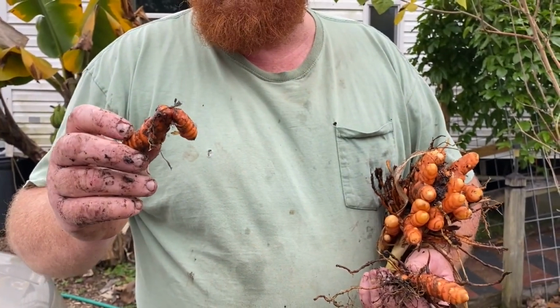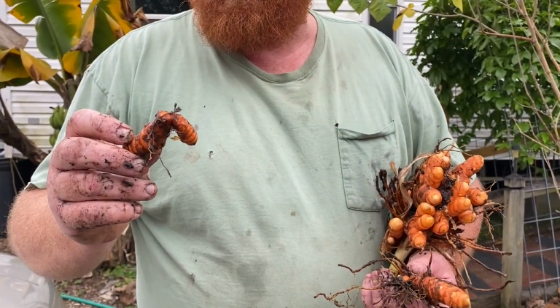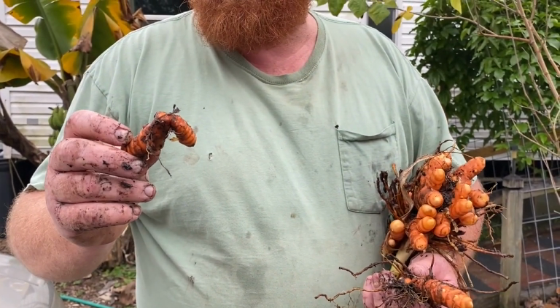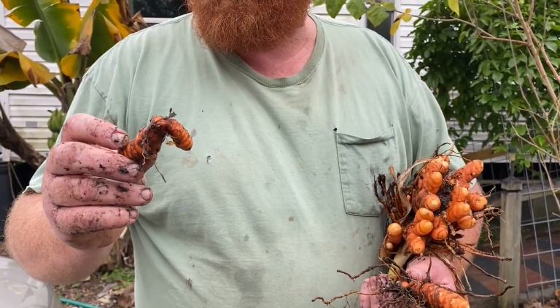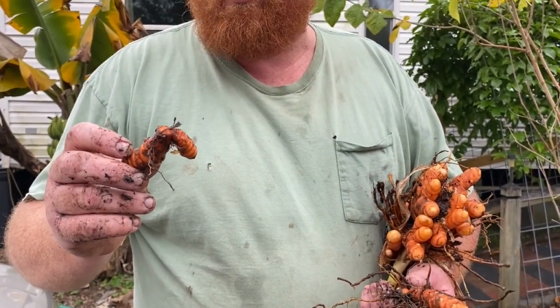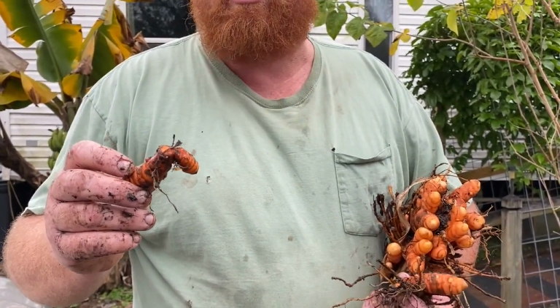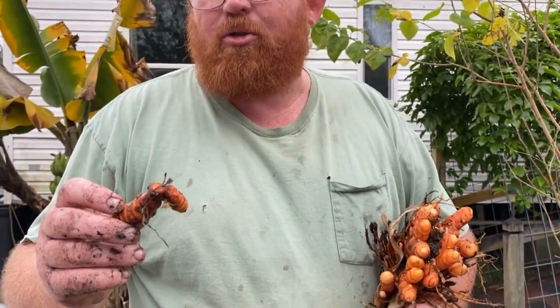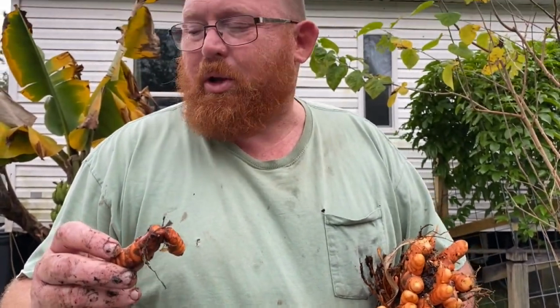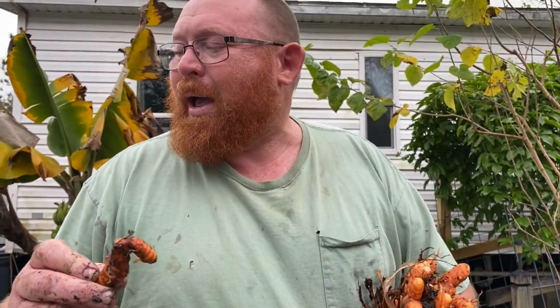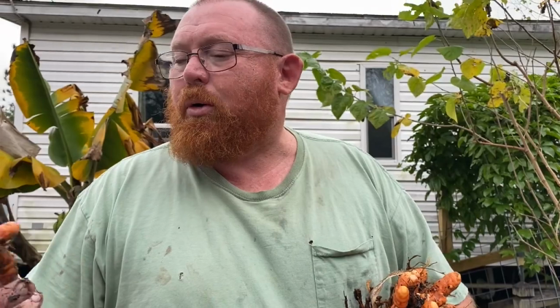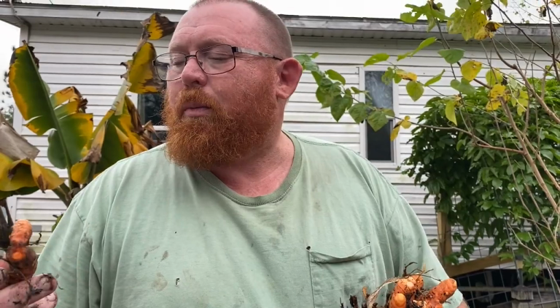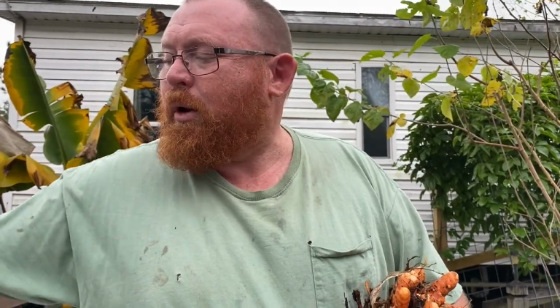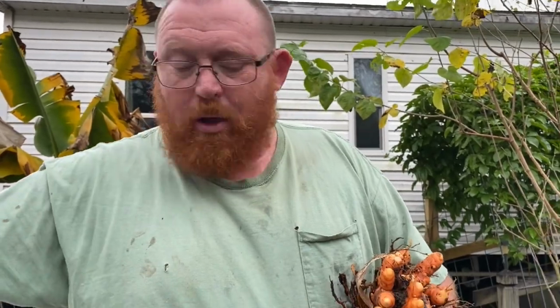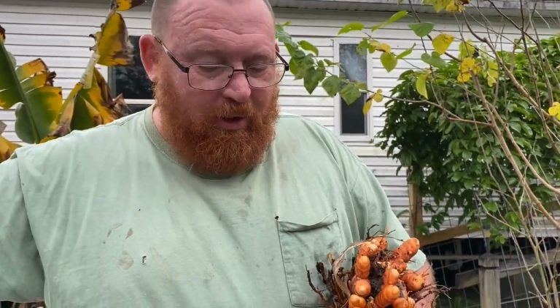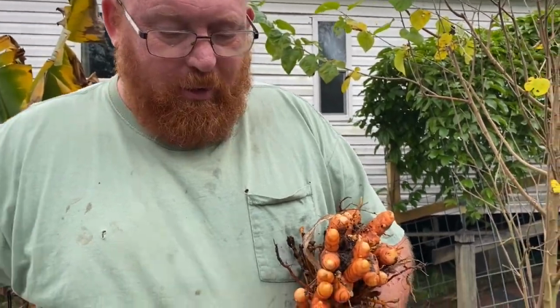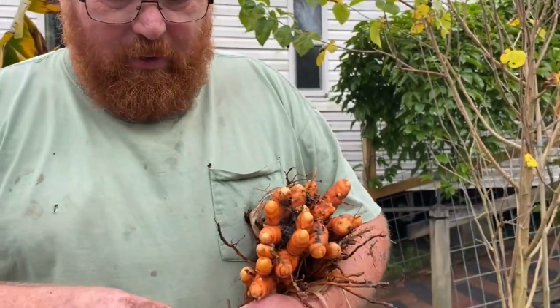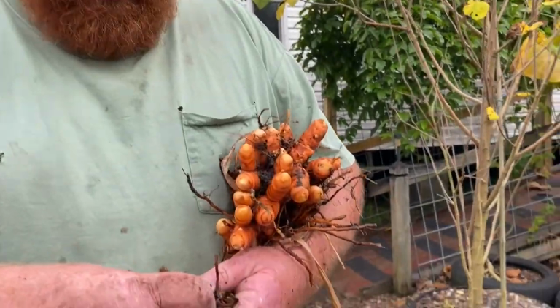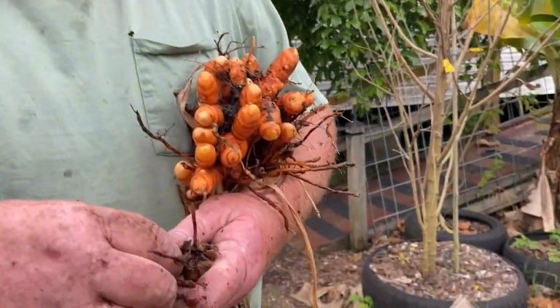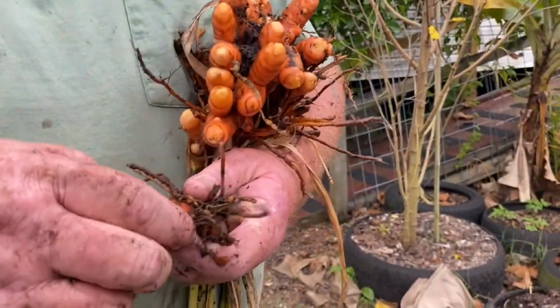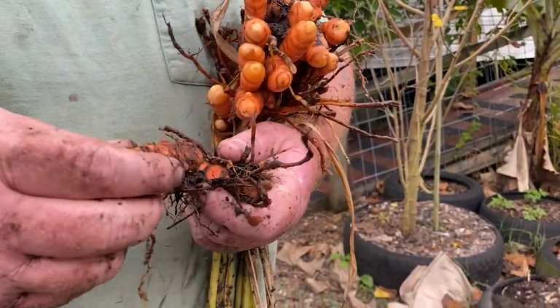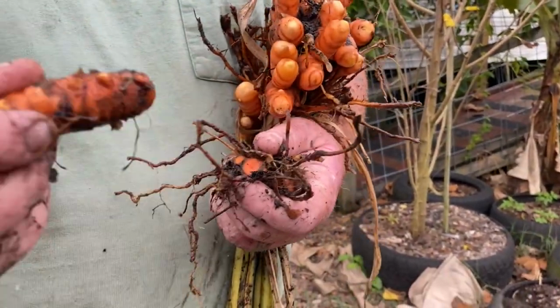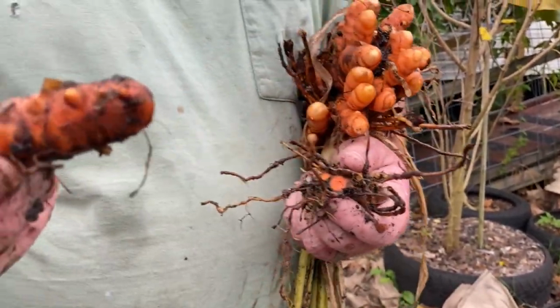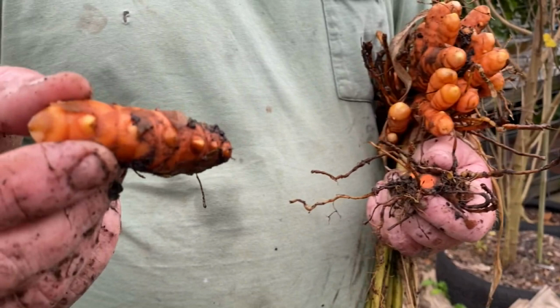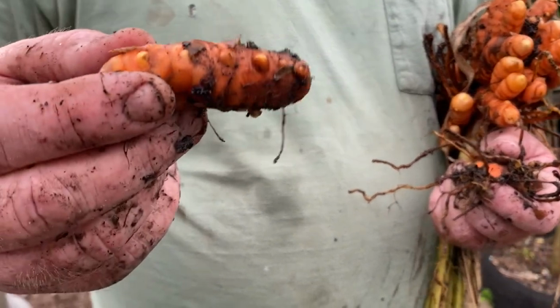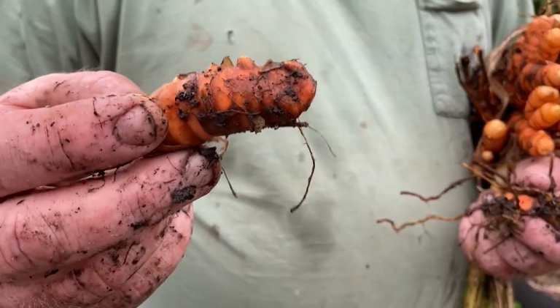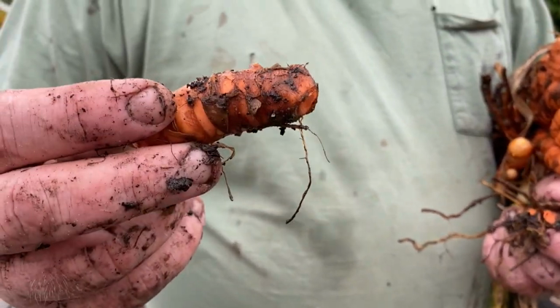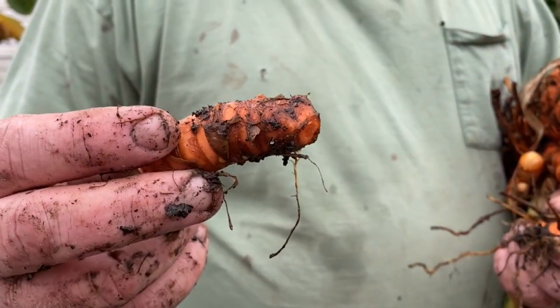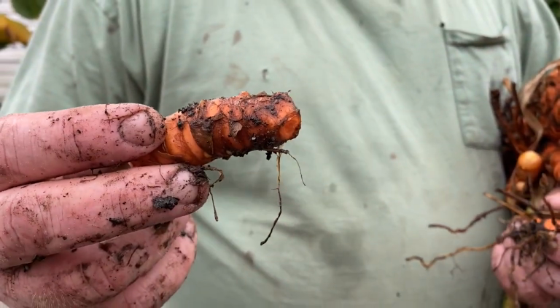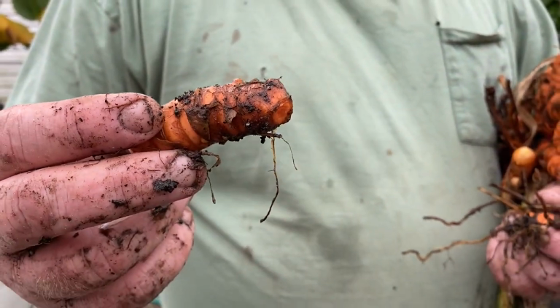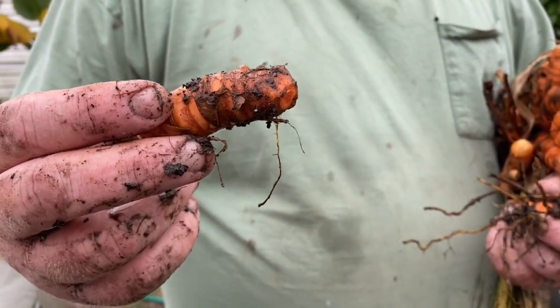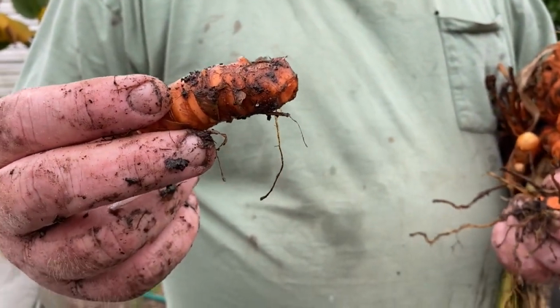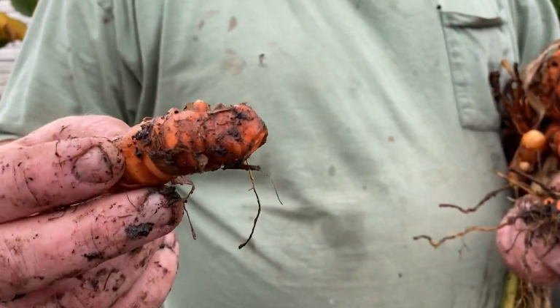We're probably just going to grate these and turn them into a powder. These are cancer-fighting - this stuff fights cancer and it helps with digestion.